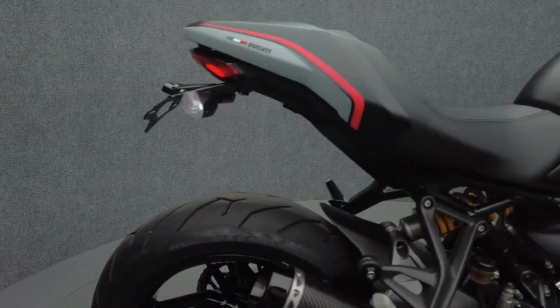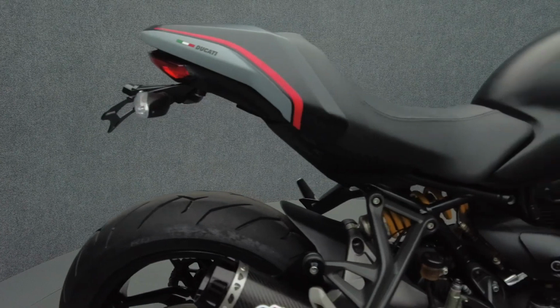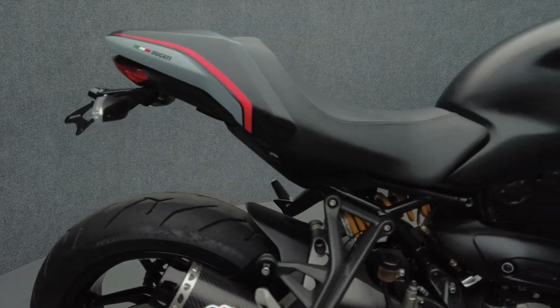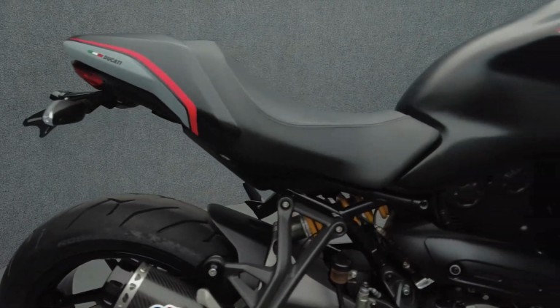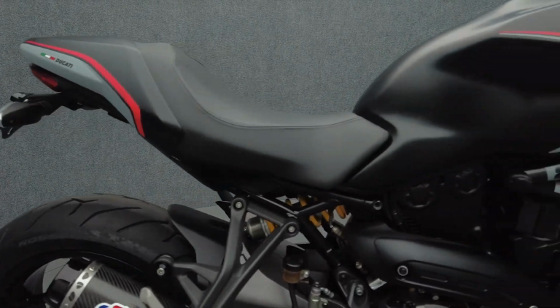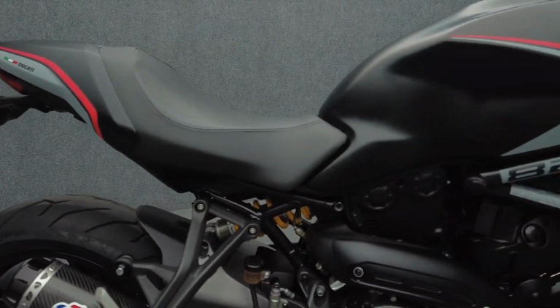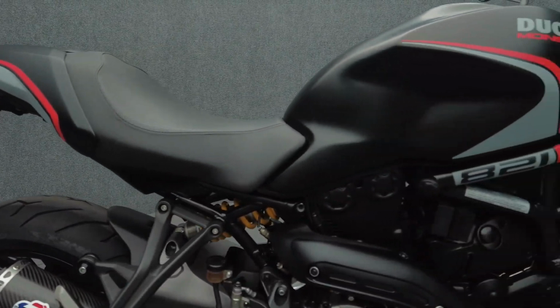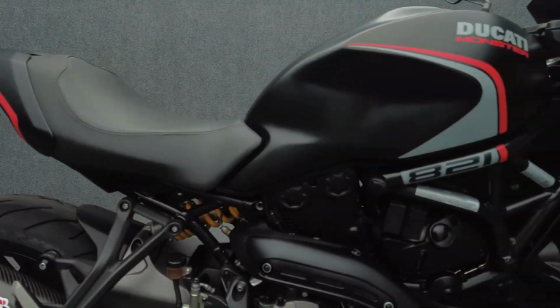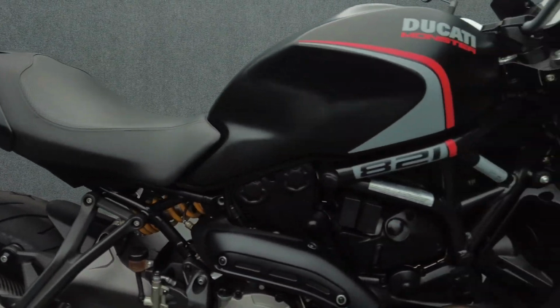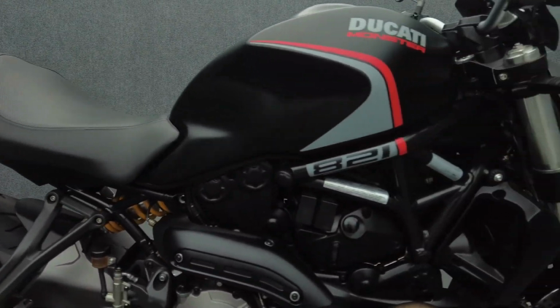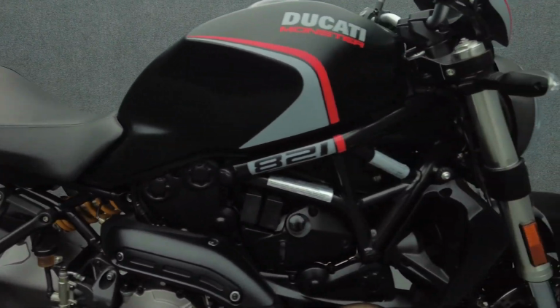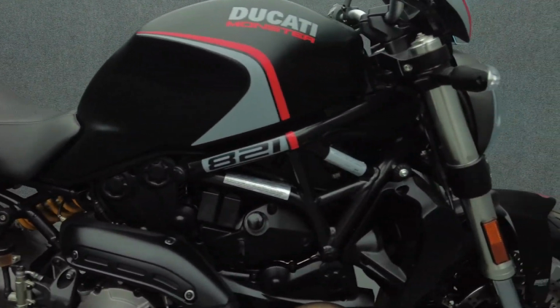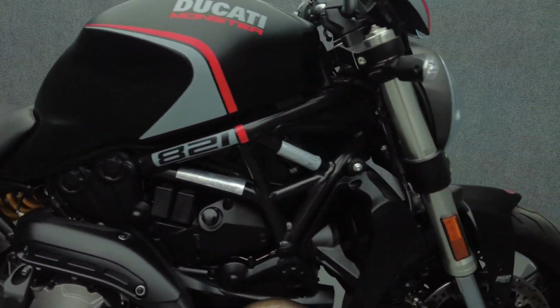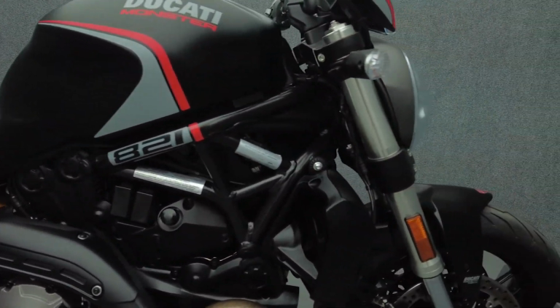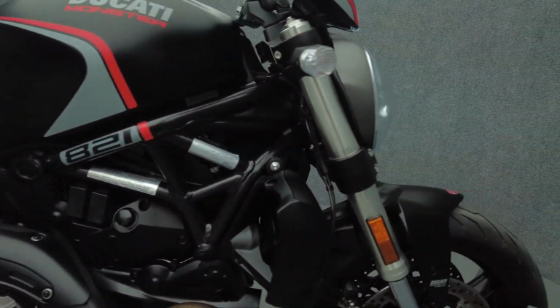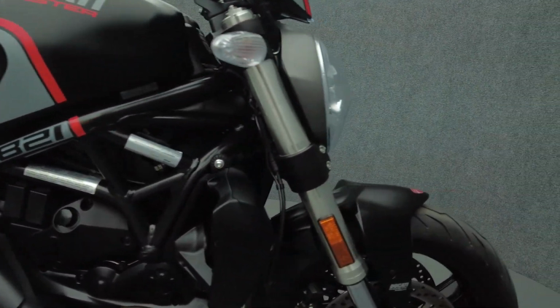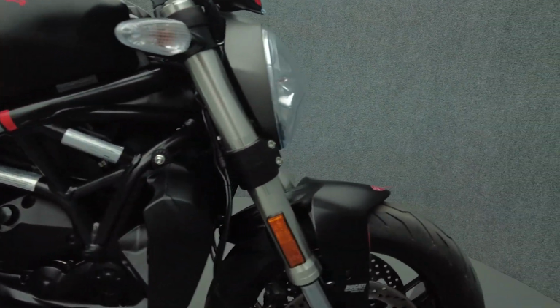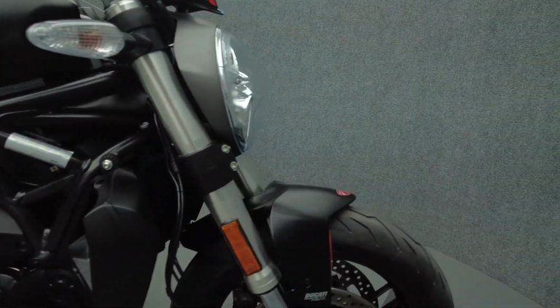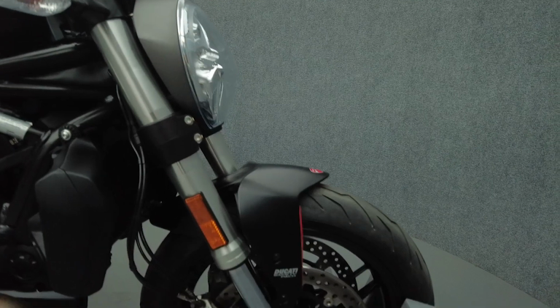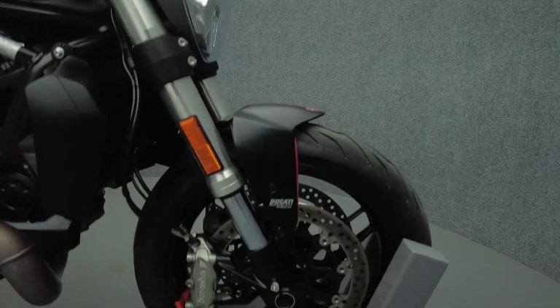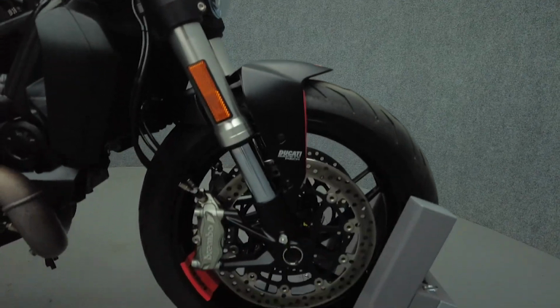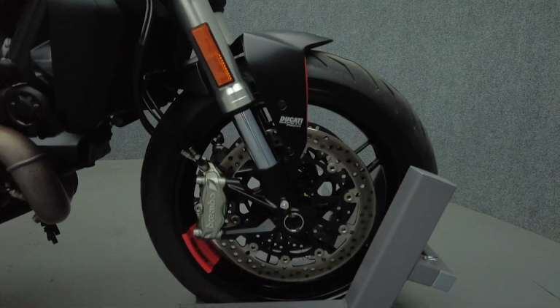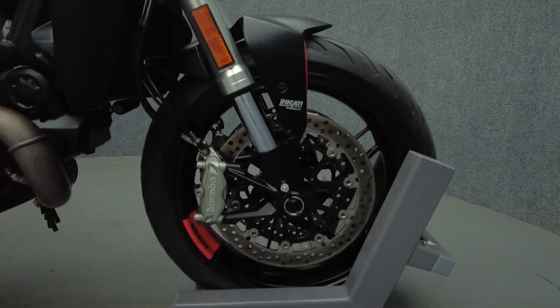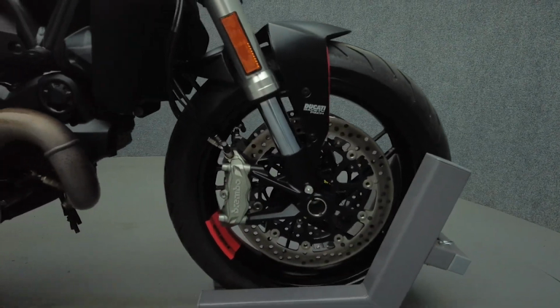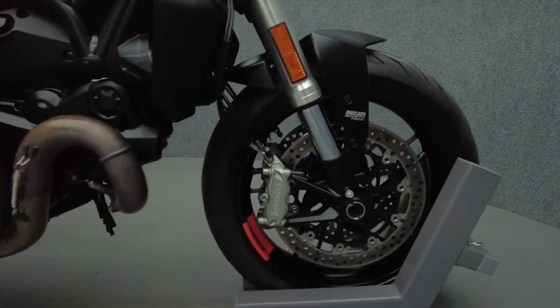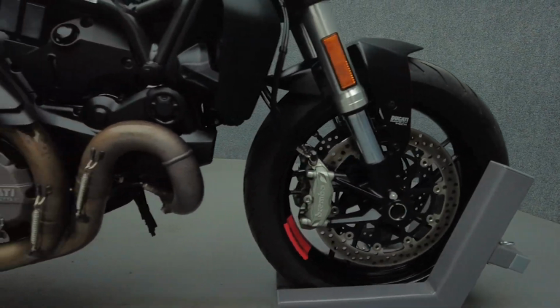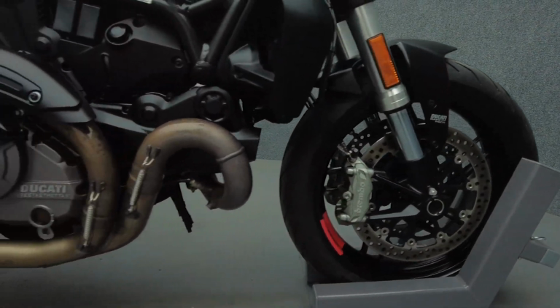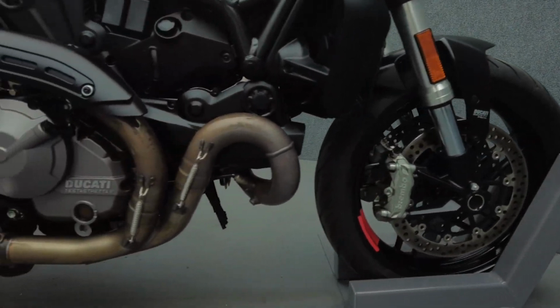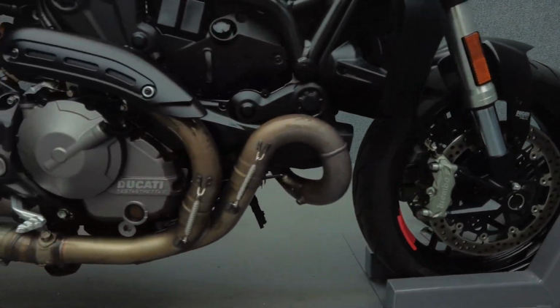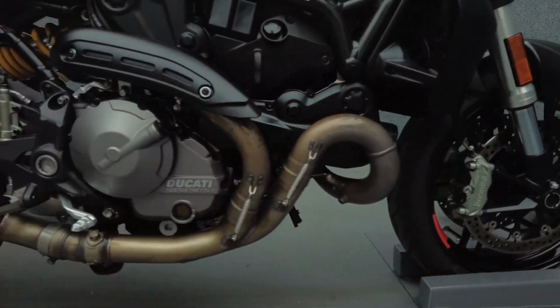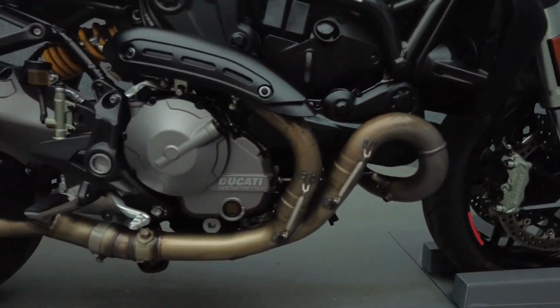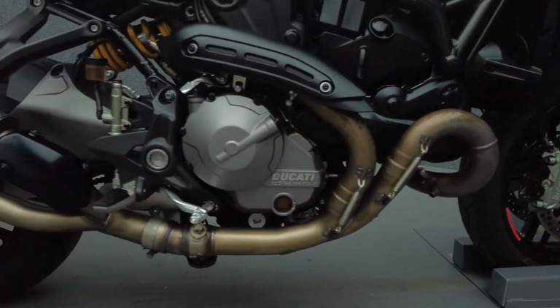Ducati blends impressive power, agility, and ease of riding to carry the Monster. Distinct in looks and performance, the Monster is uncluttered but offers thrilling performance to showcase Ducati's engineering prowess.